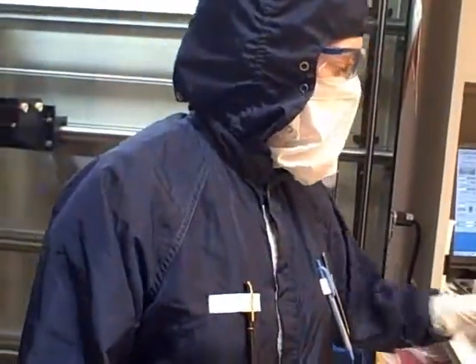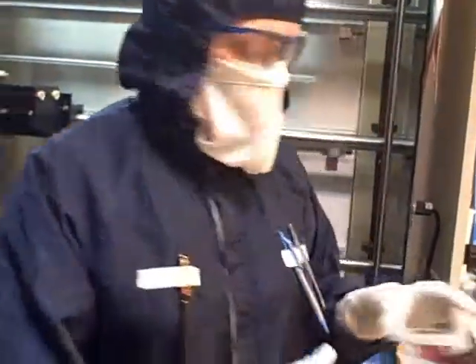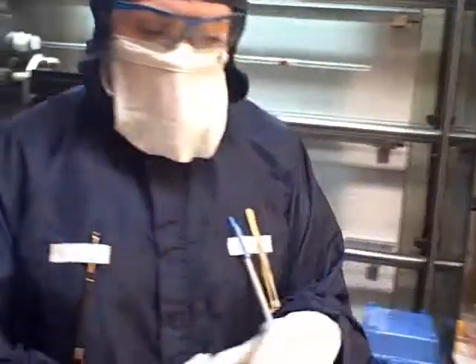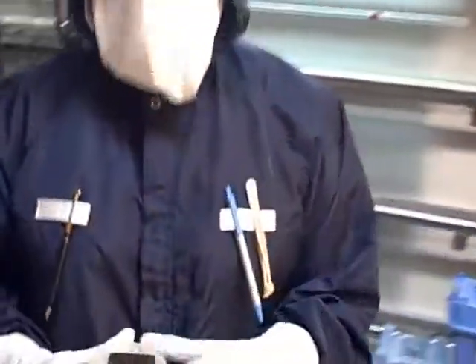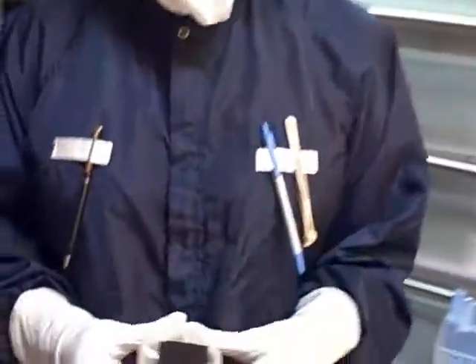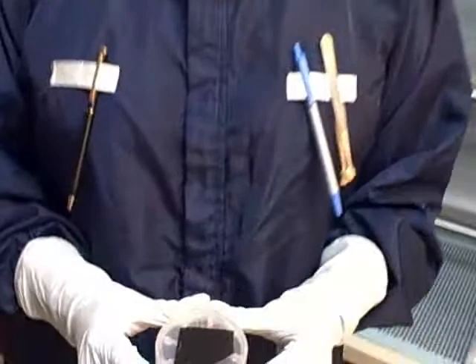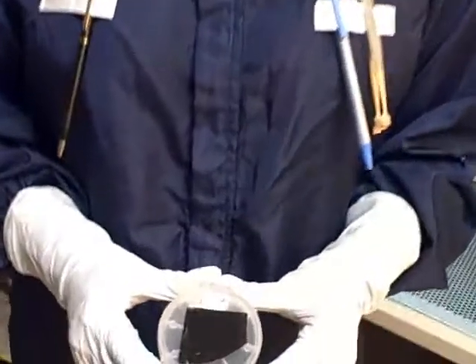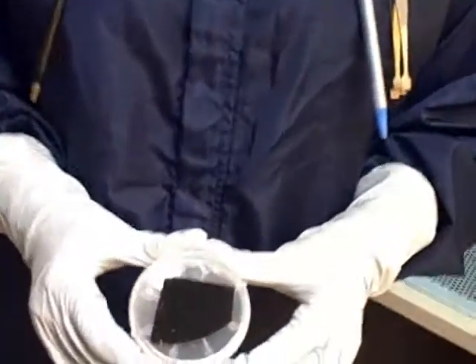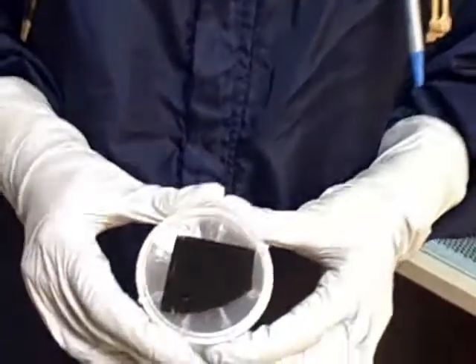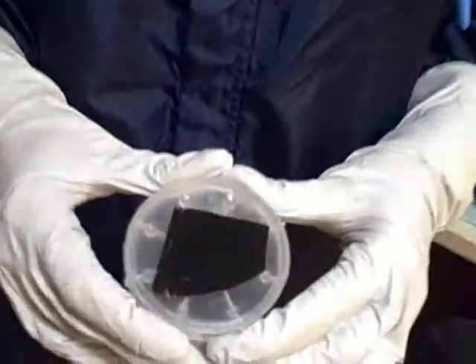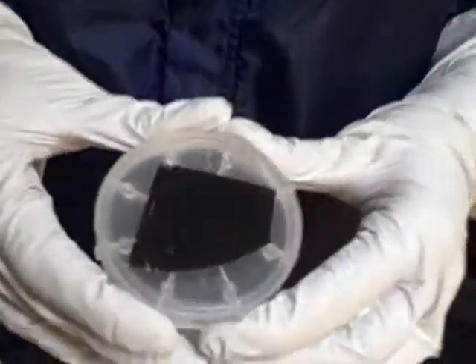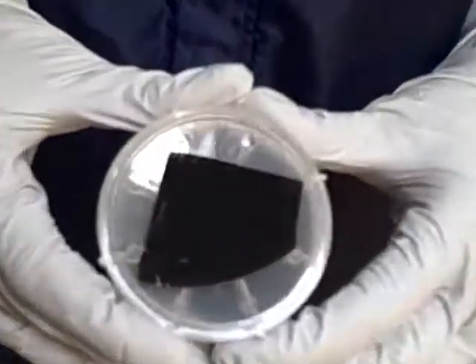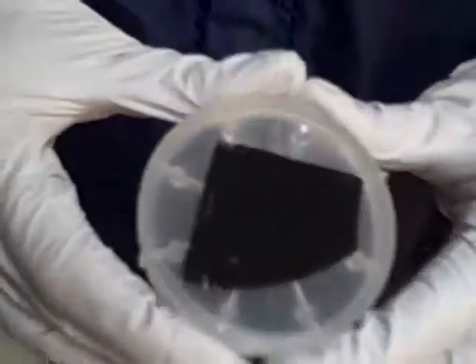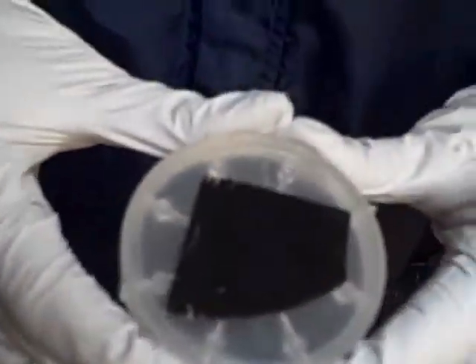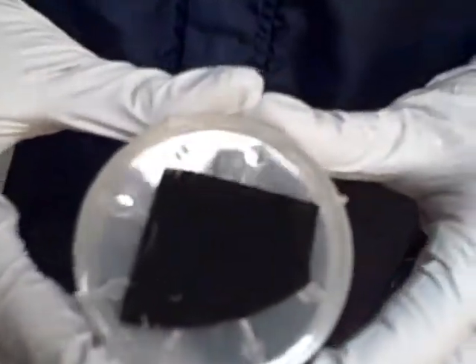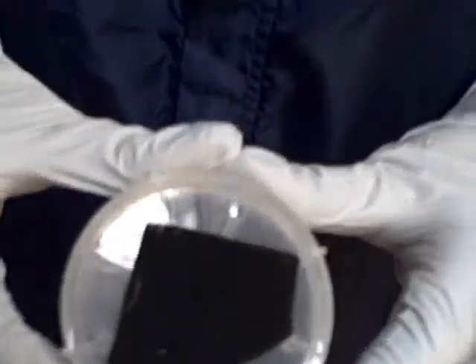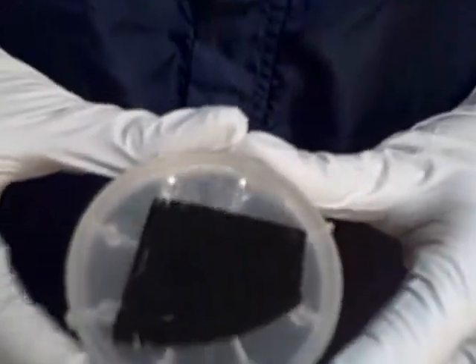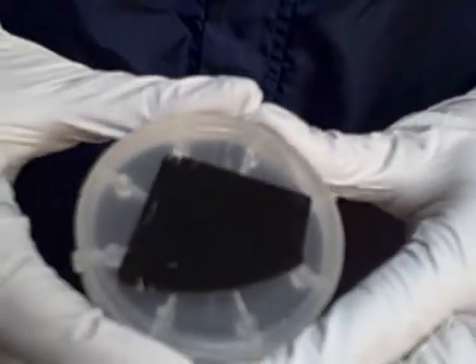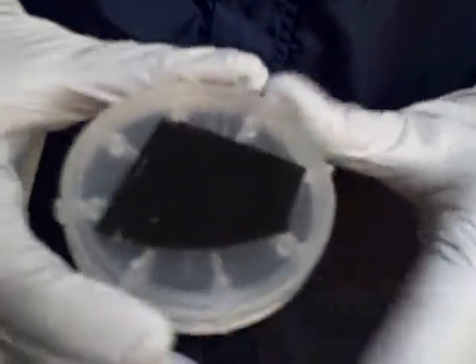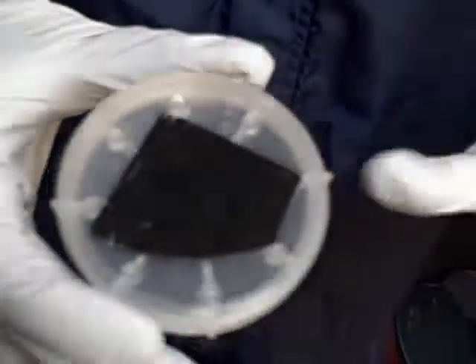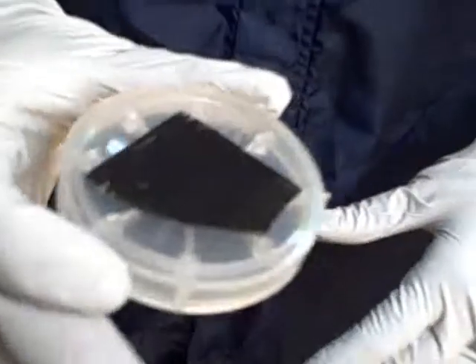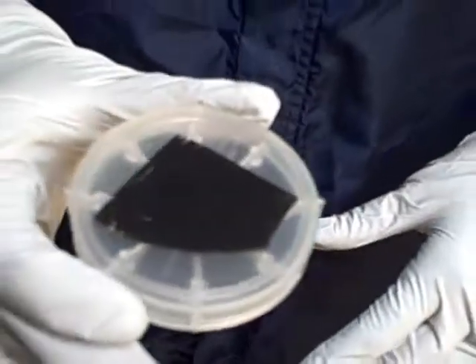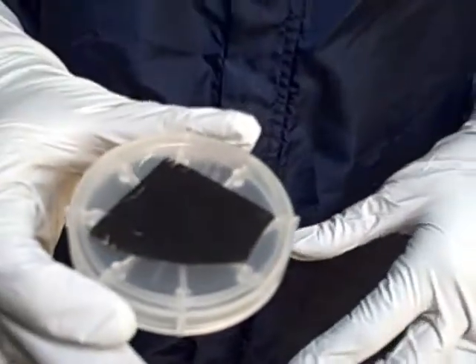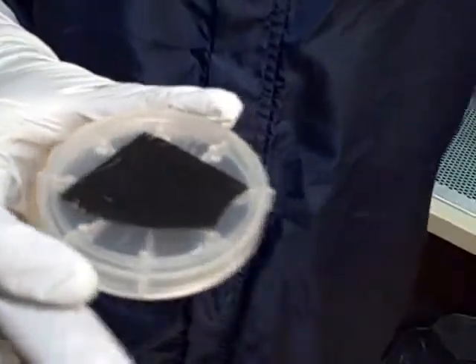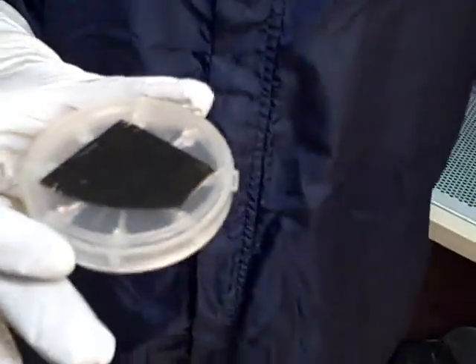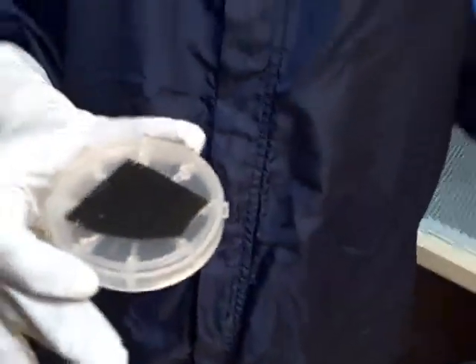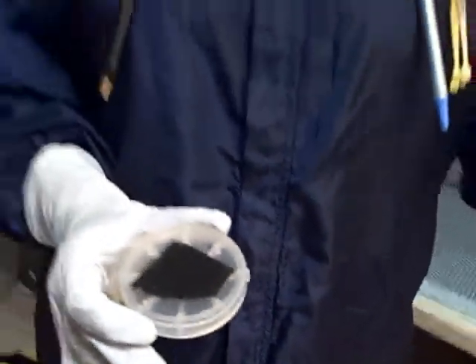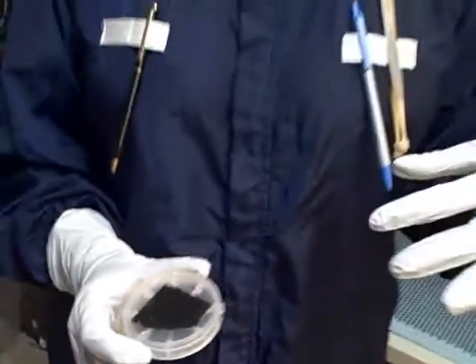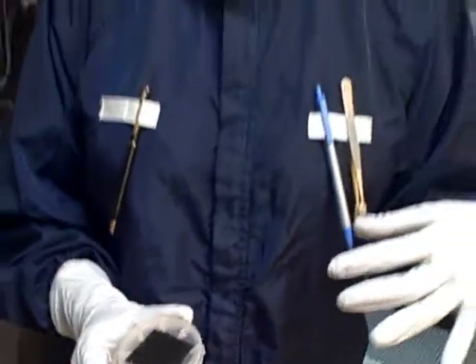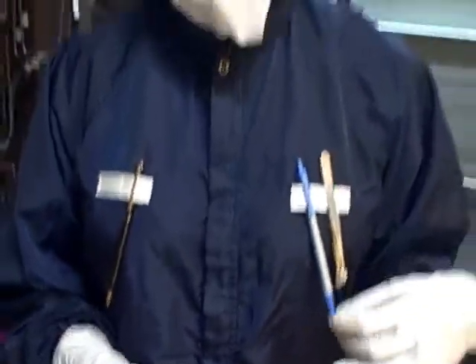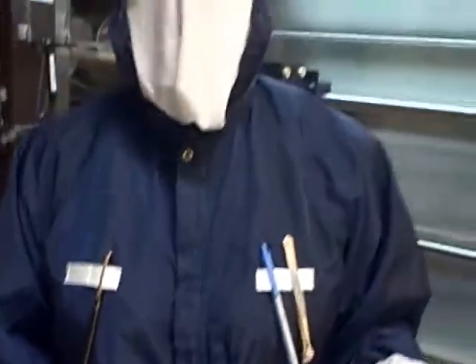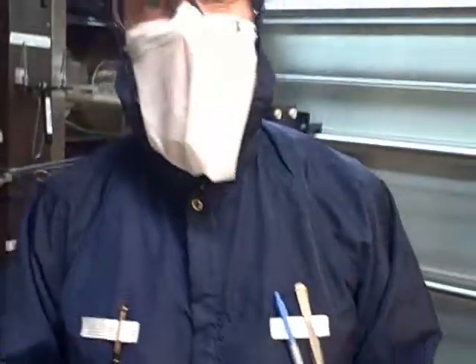A similar silicon wafer, with silicon nanowires grown on the surface, now is not reflected. The light is rather absorbed by the silicon nanowires.